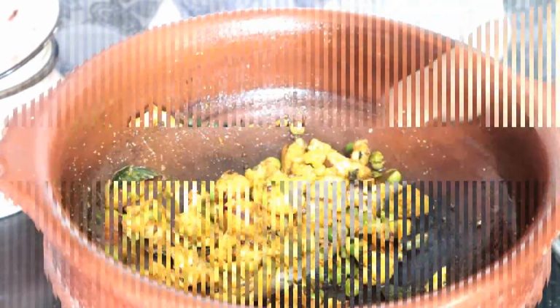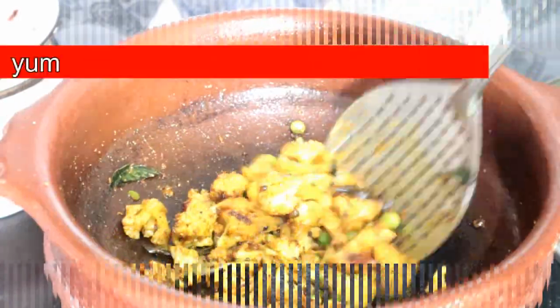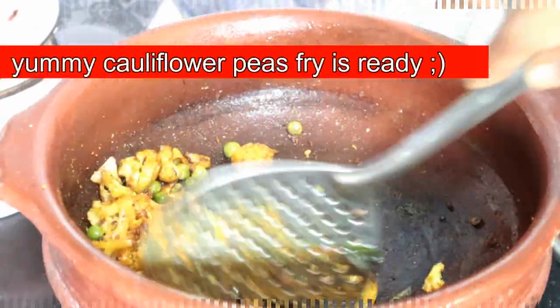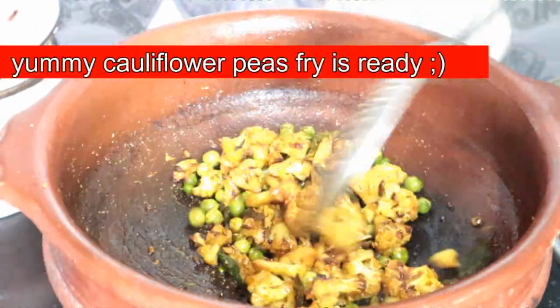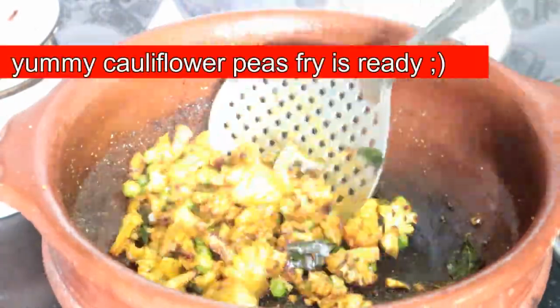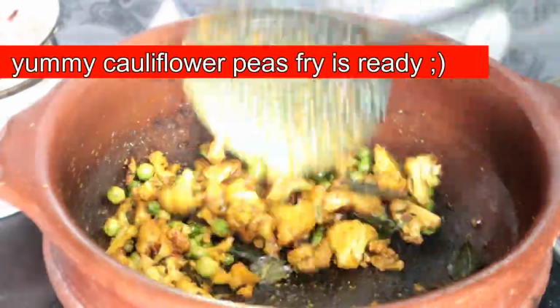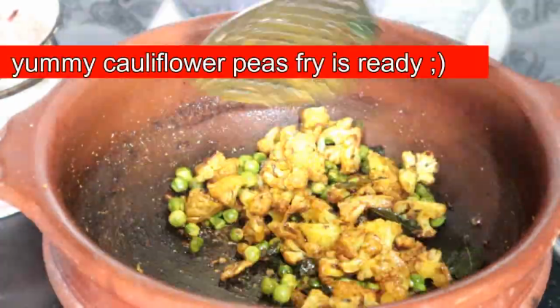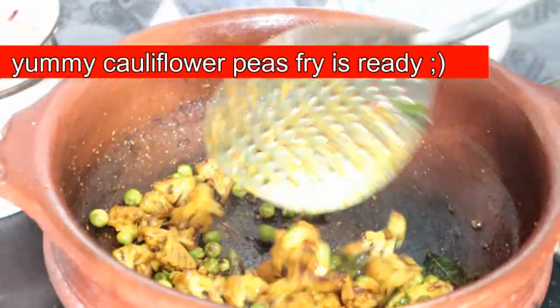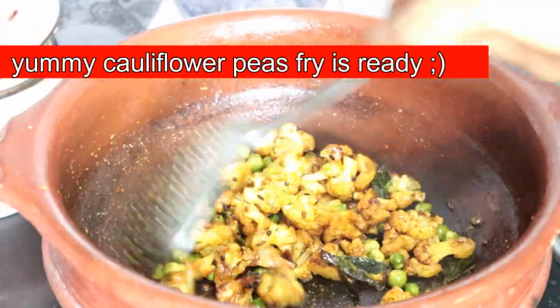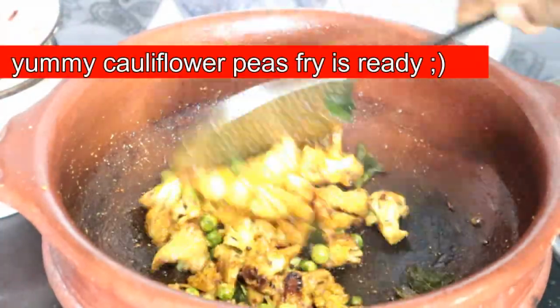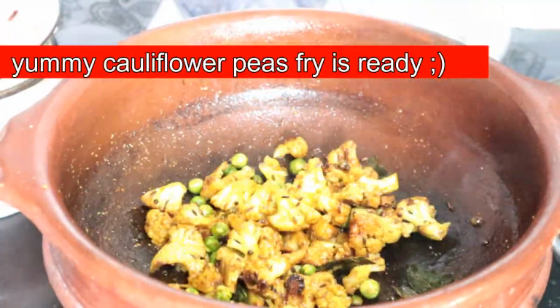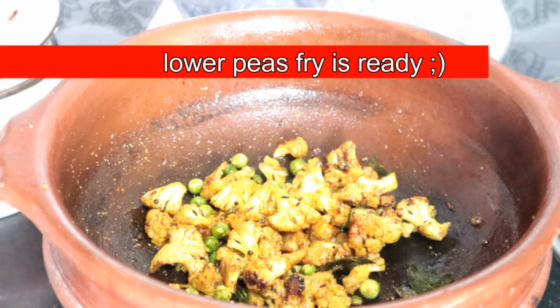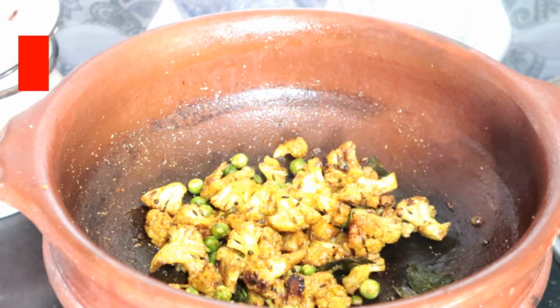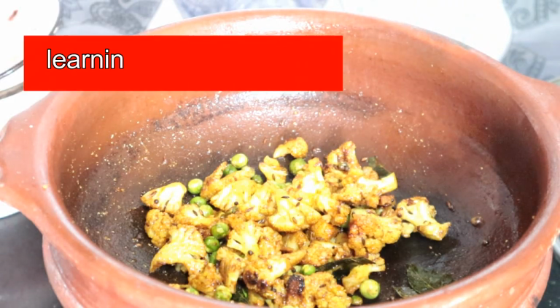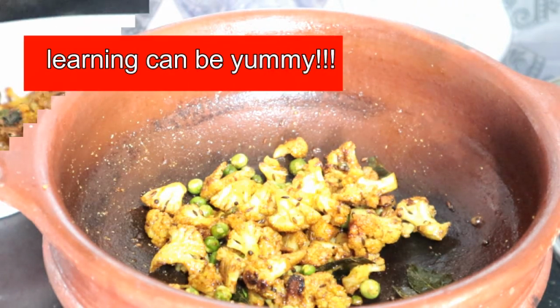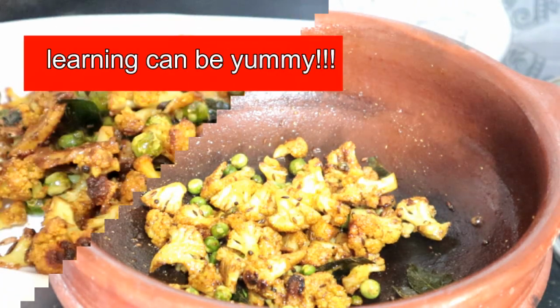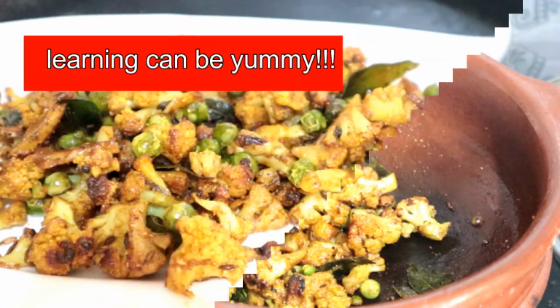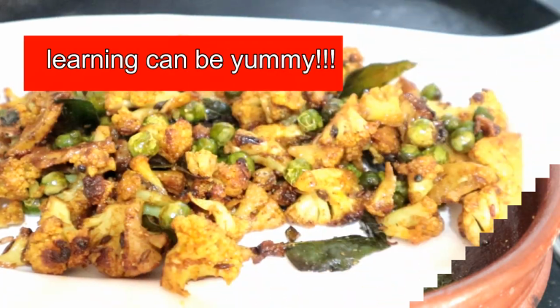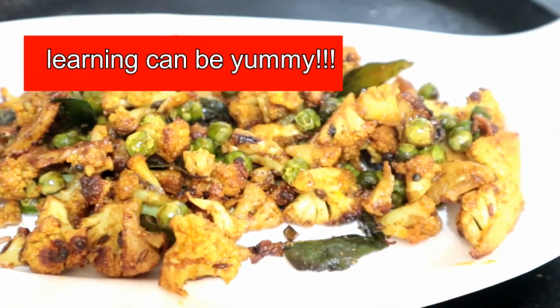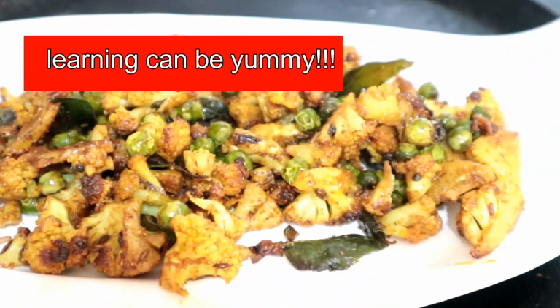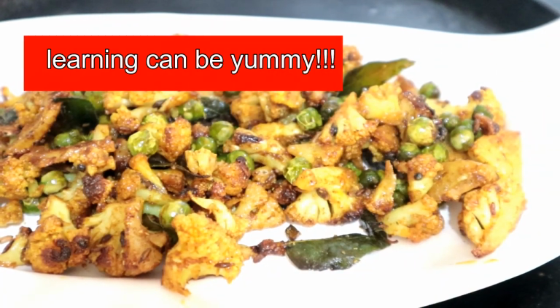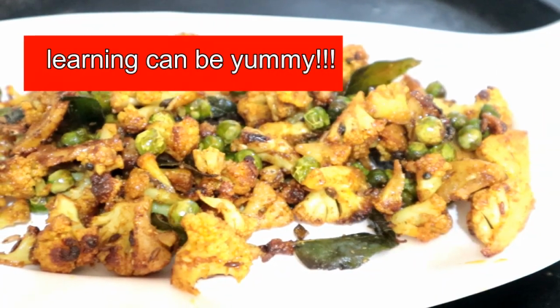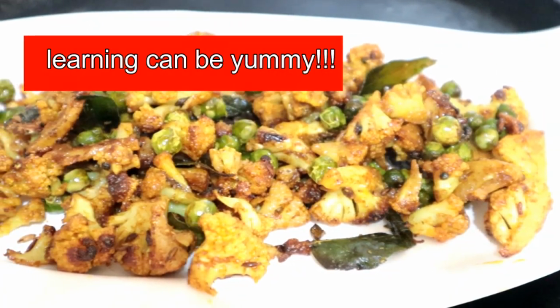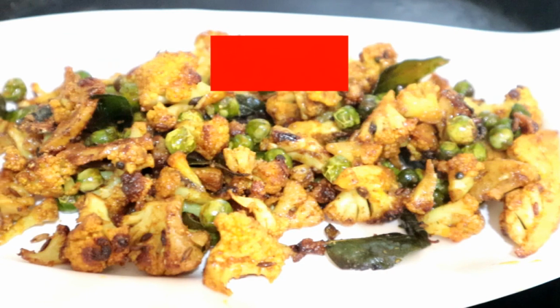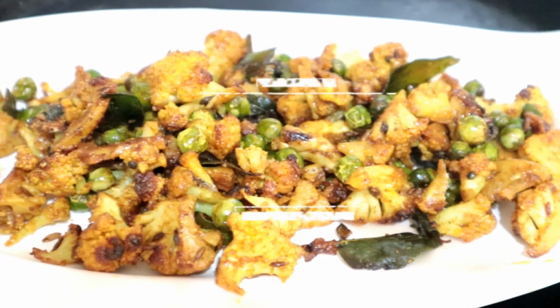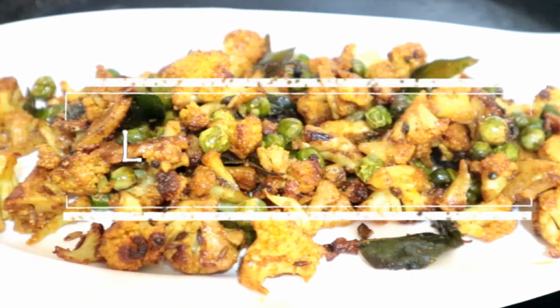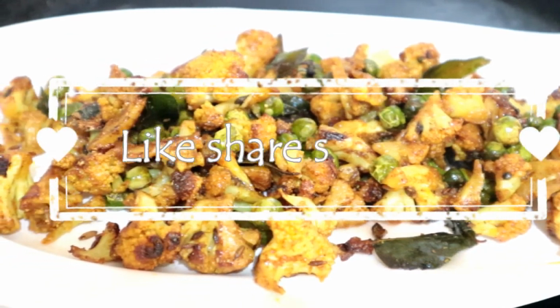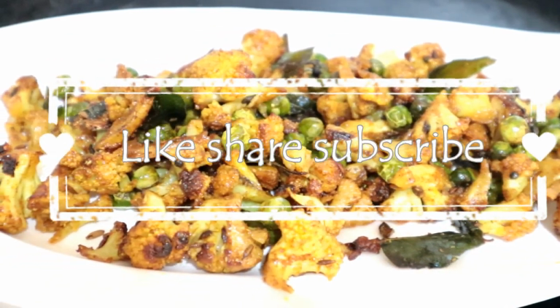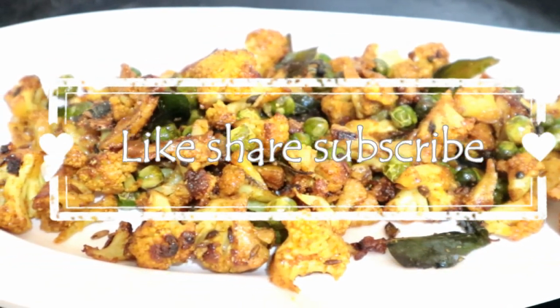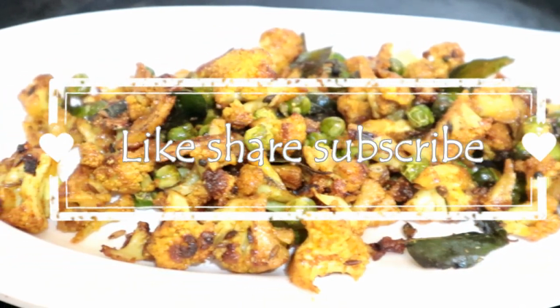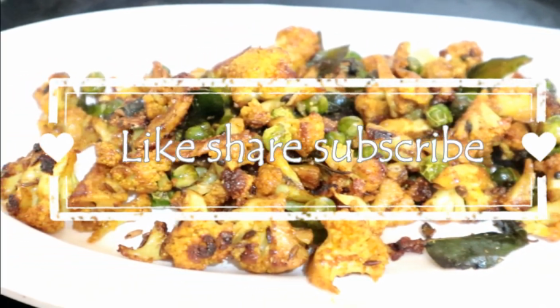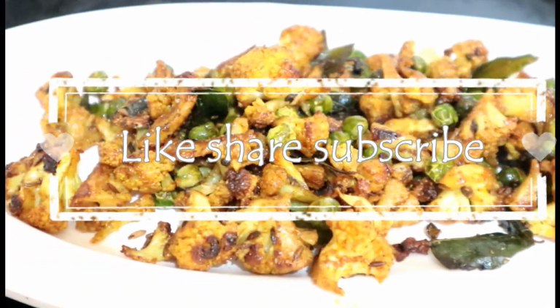If you already have some food and rice, it will be a really good ultimate combination. Try it! Make sure you submit a like, comment, and share it. Subscribe to our channel and please click the bell icon.